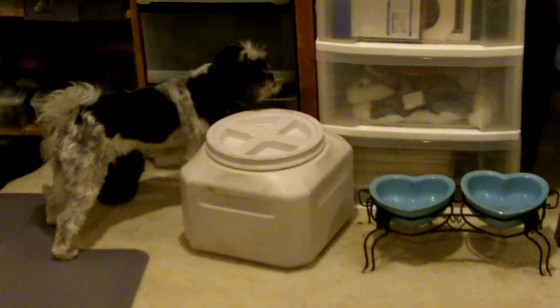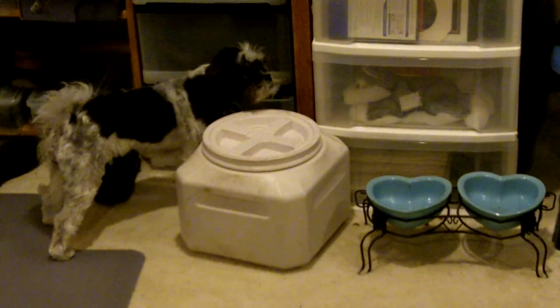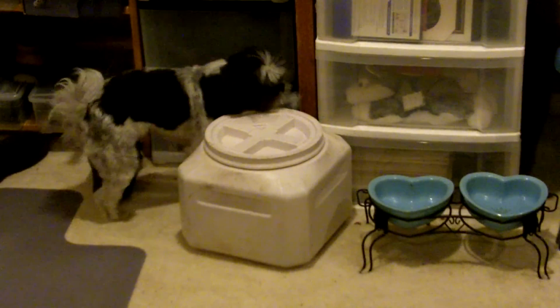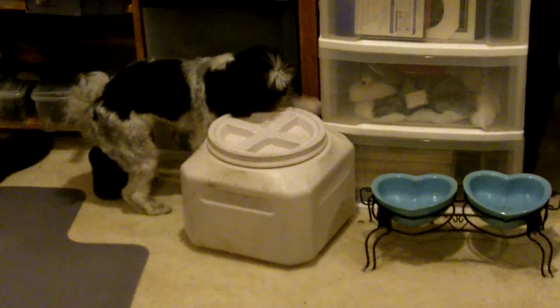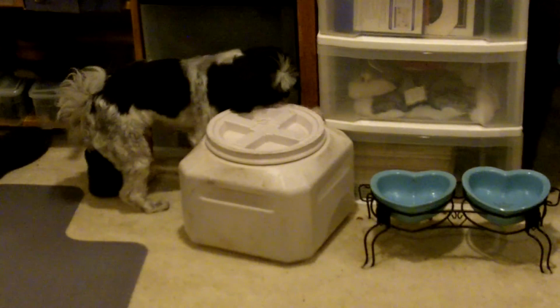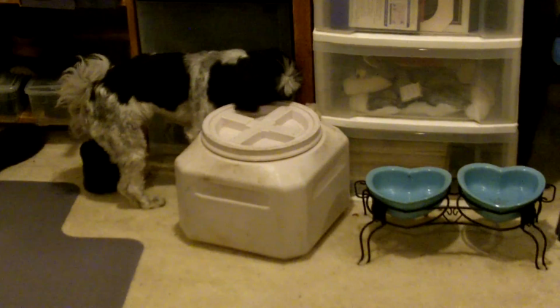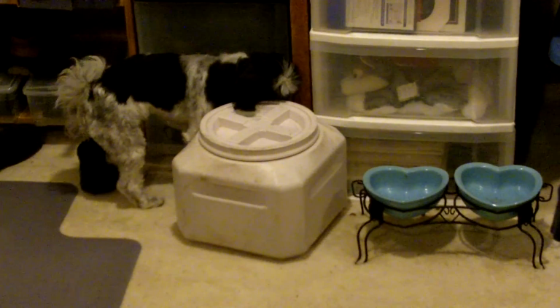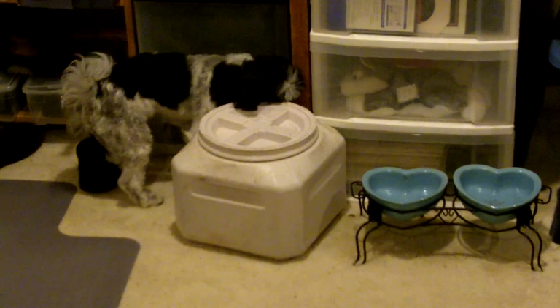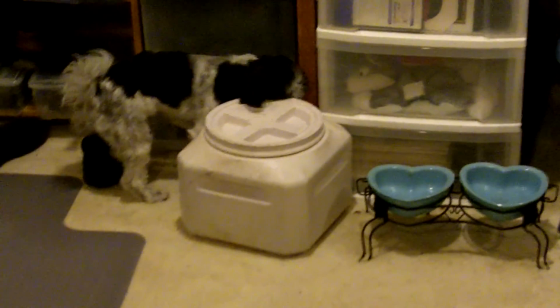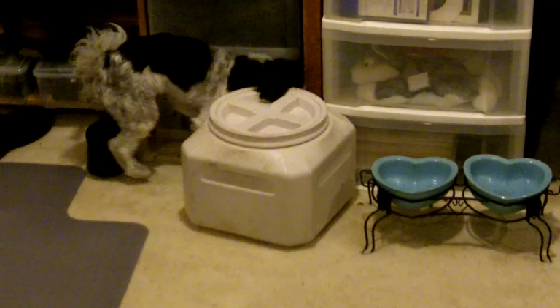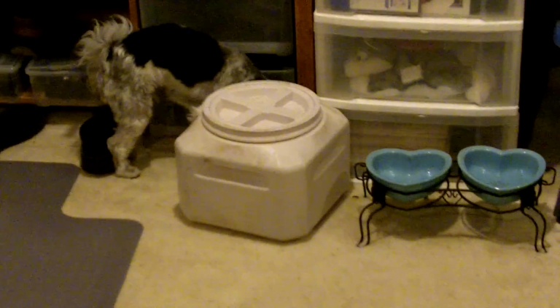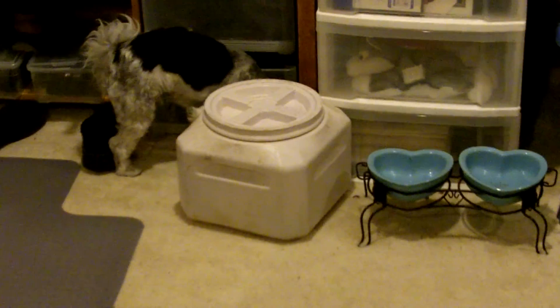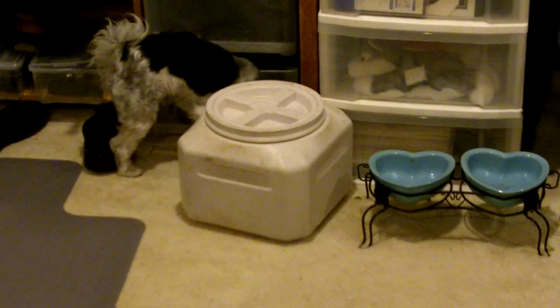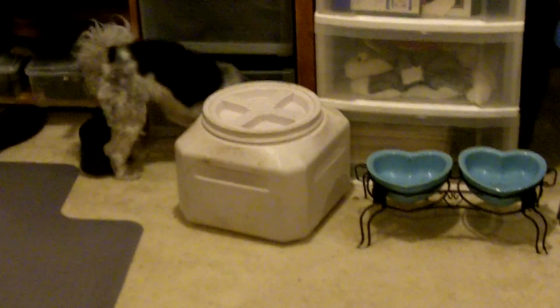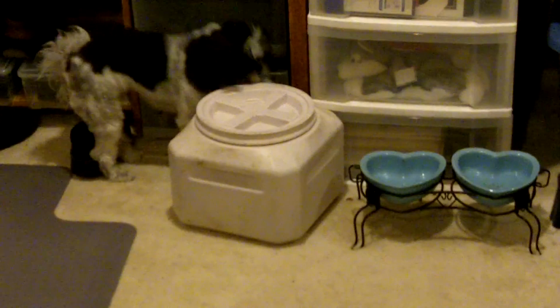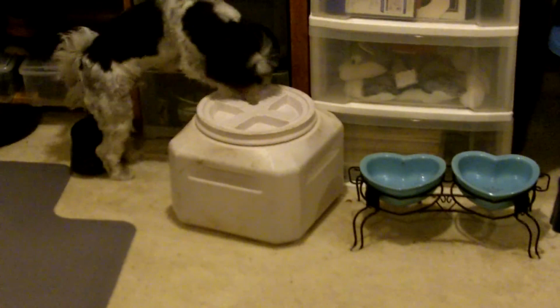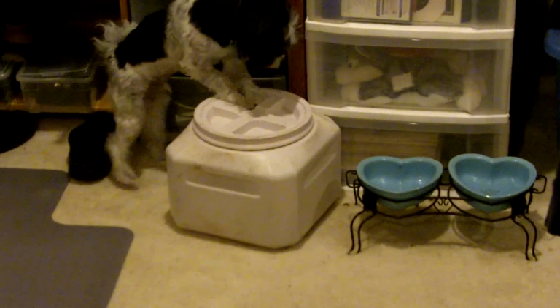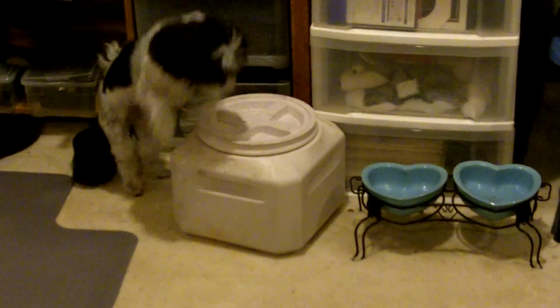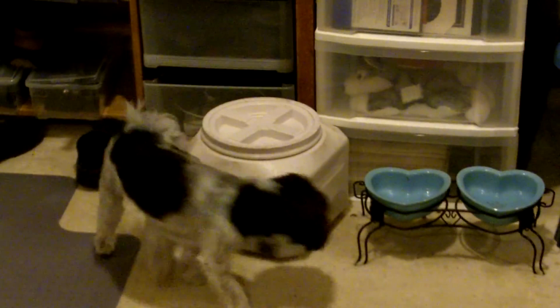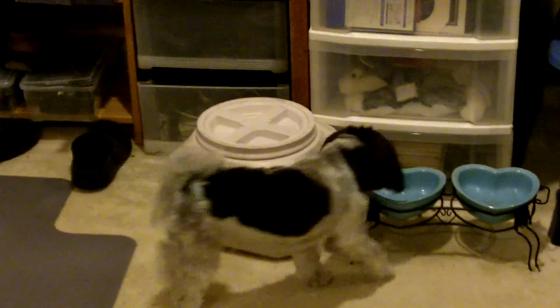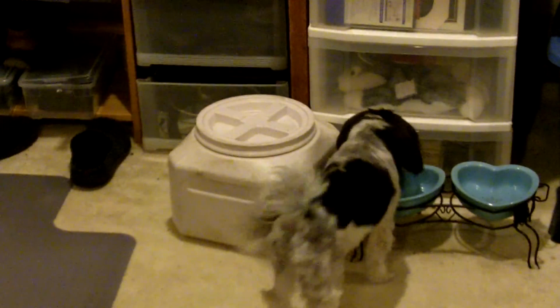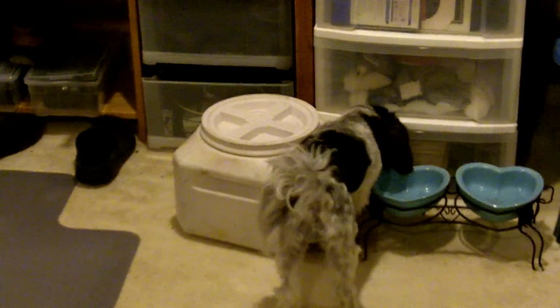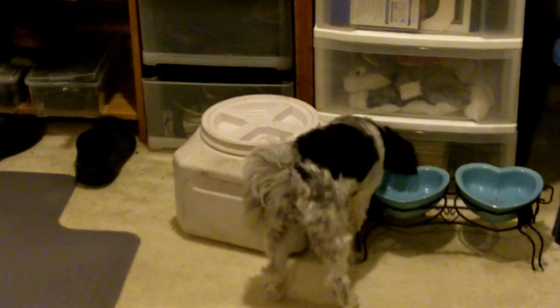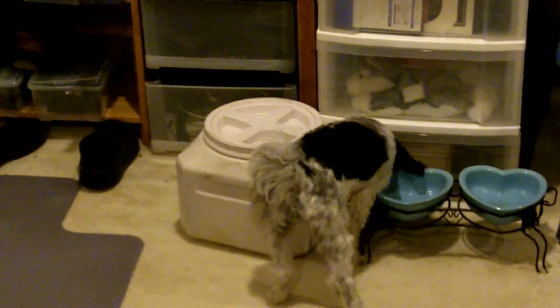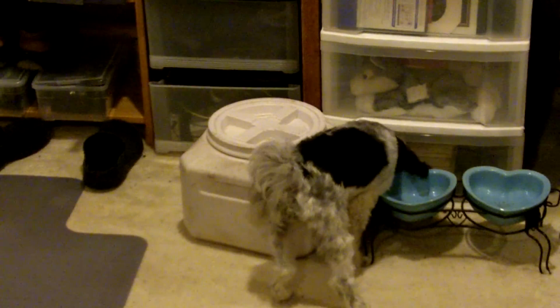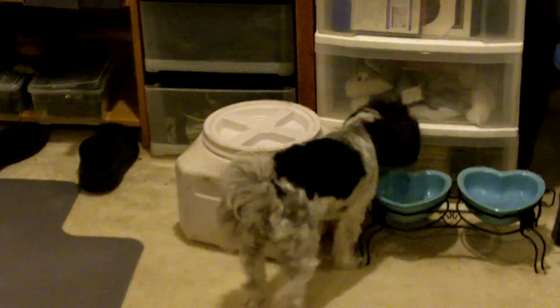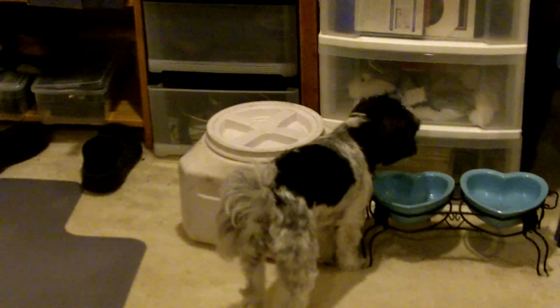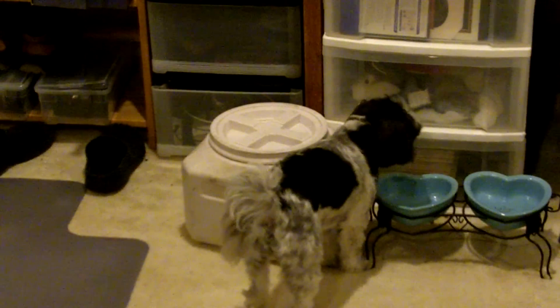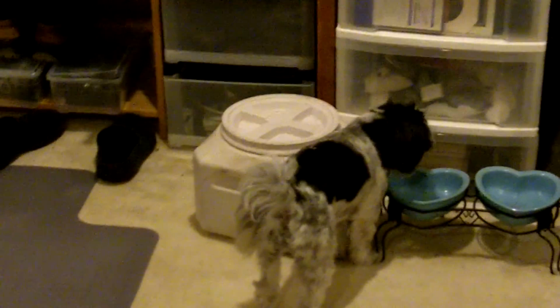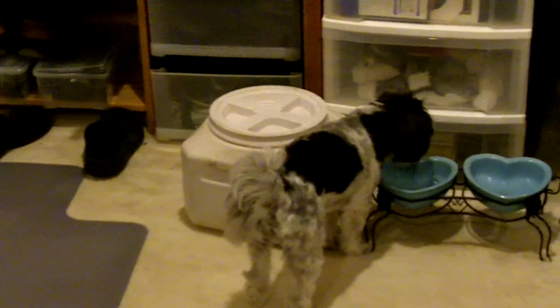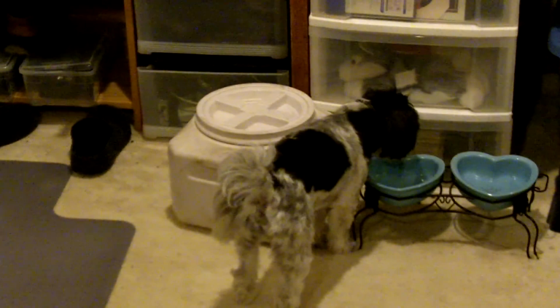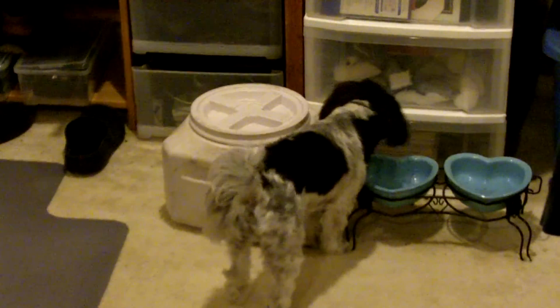He was doing so well. Hello! Nope, not in there, buddy. Okay, he's not doing it. No, he's not. Oh, there's something around it. He's finding things around it.